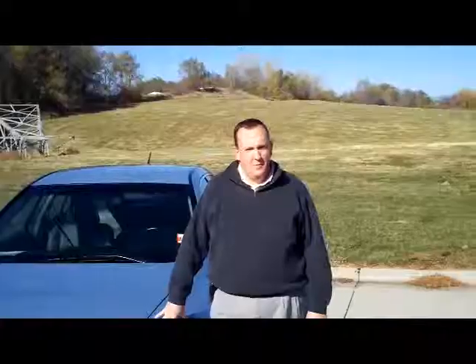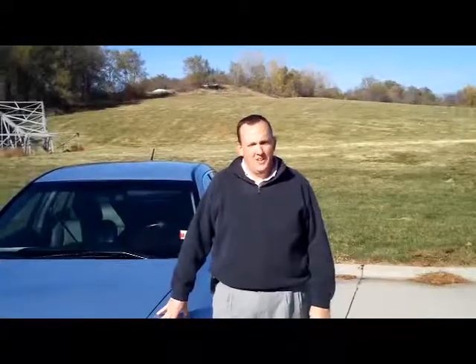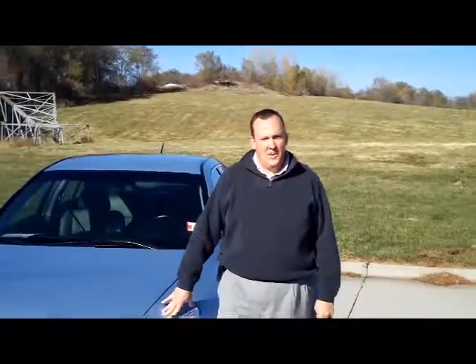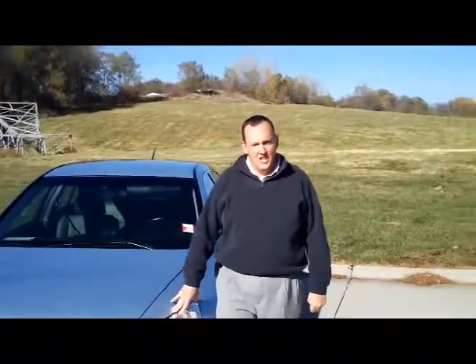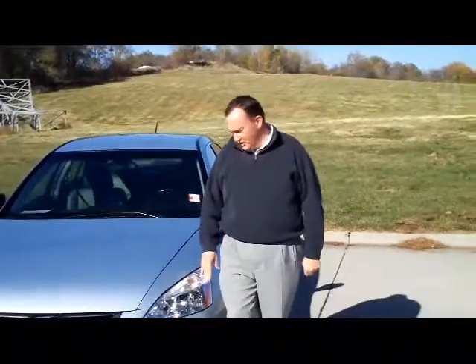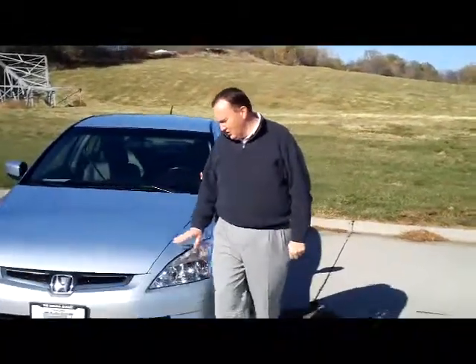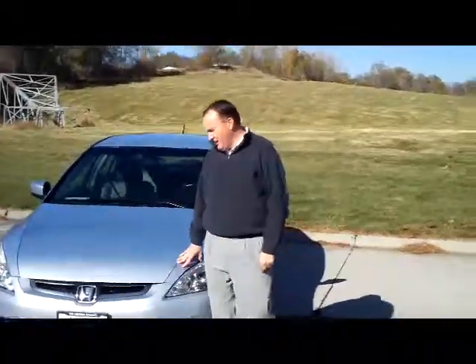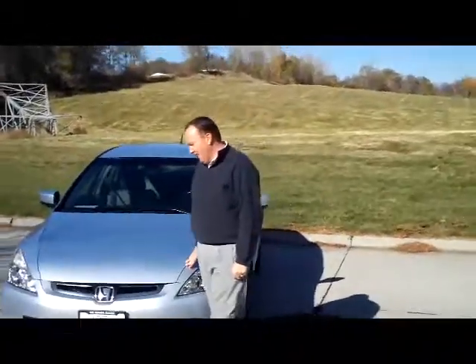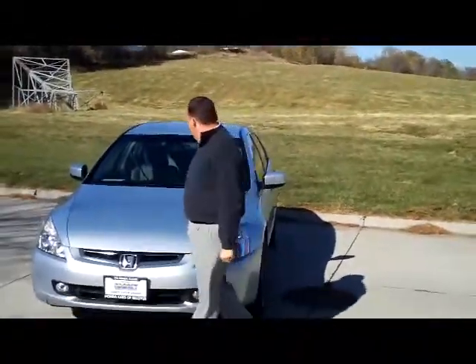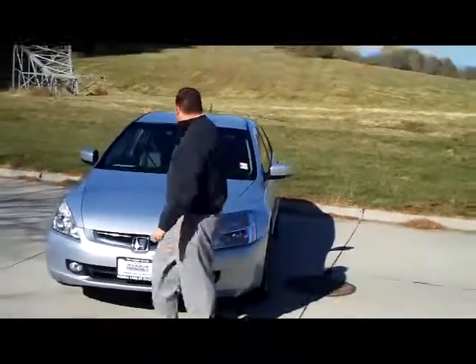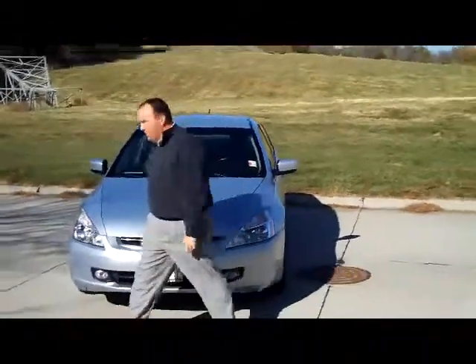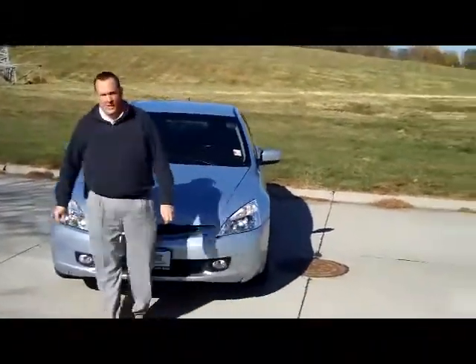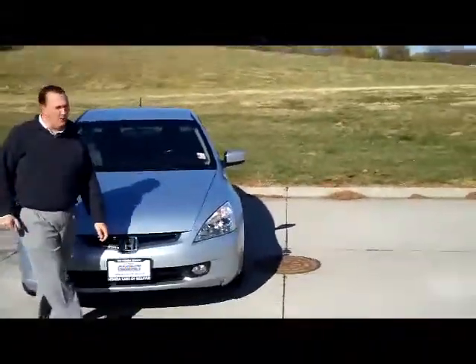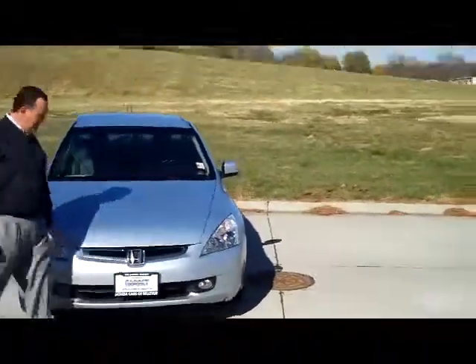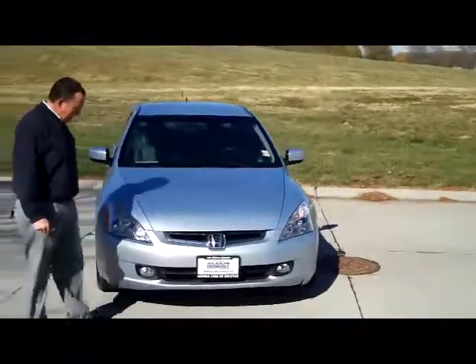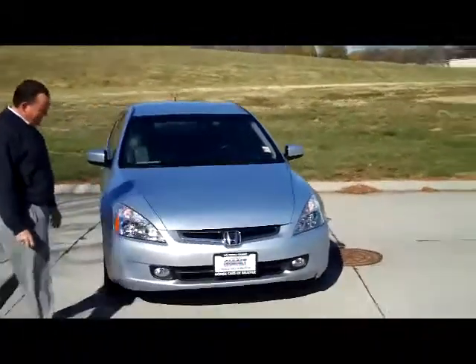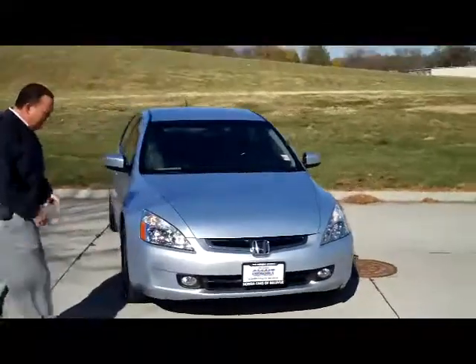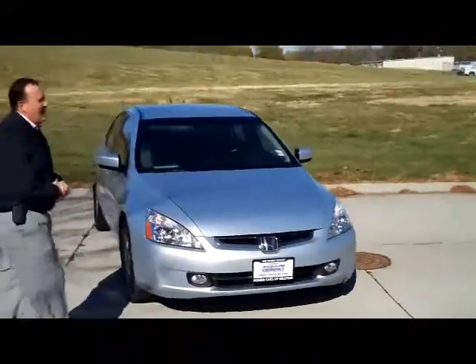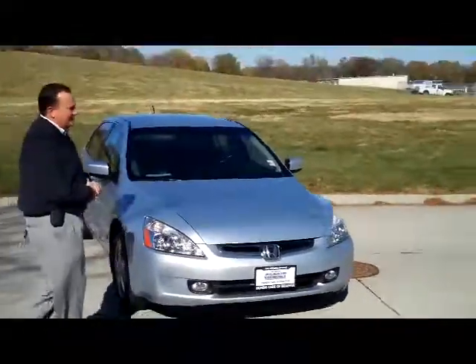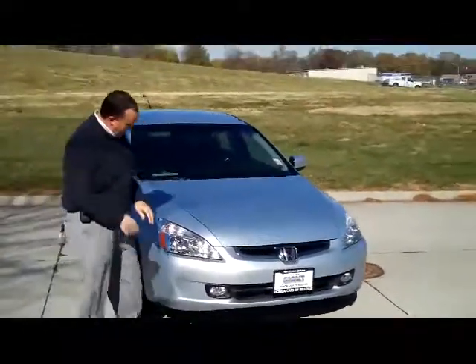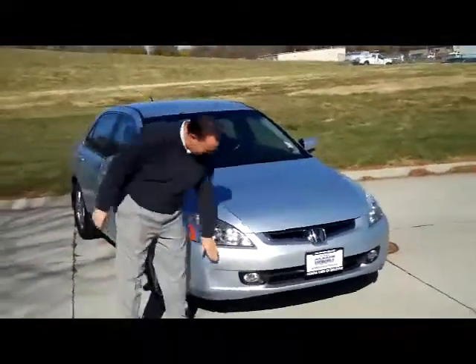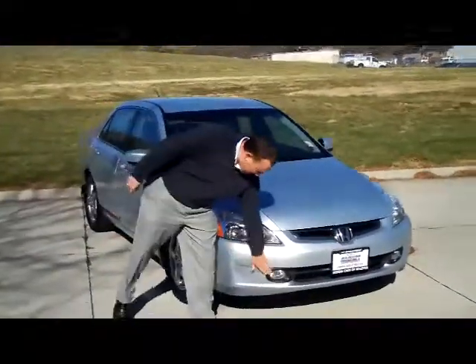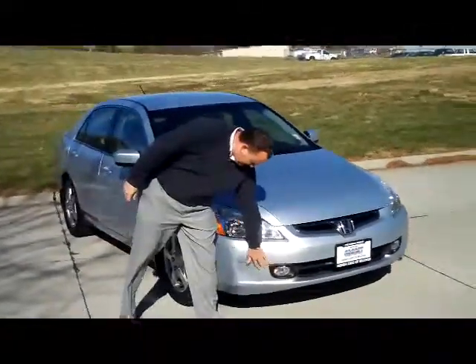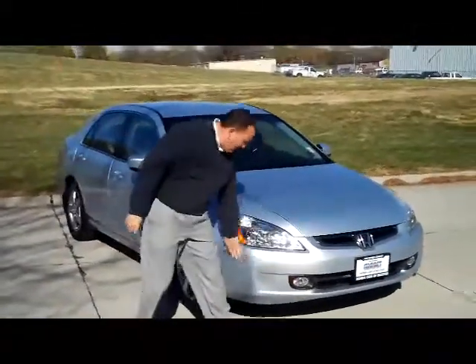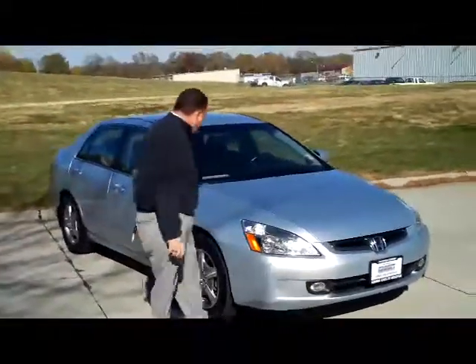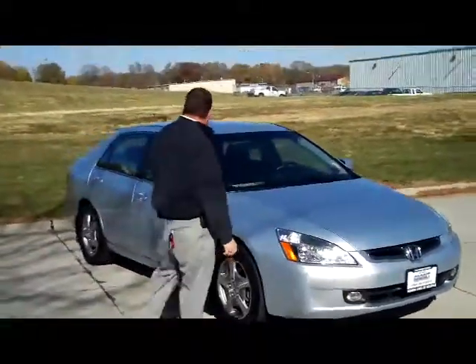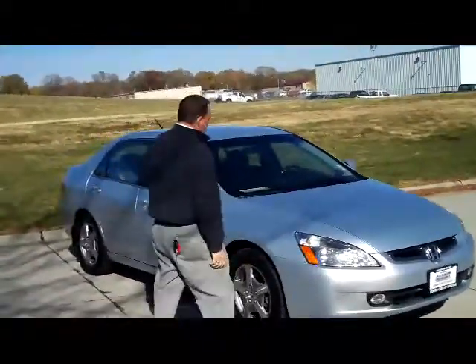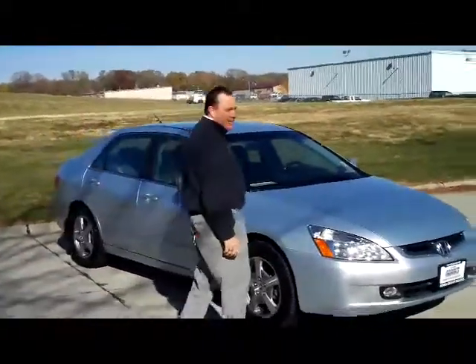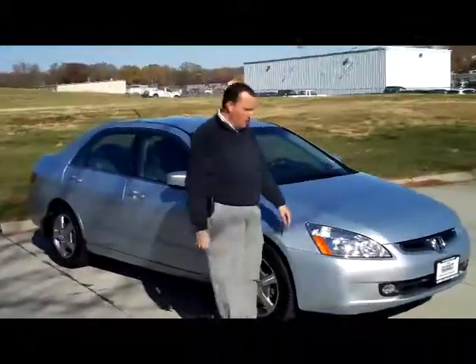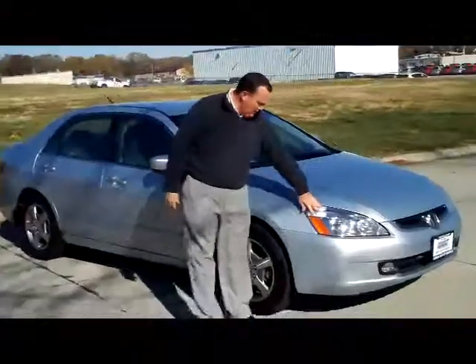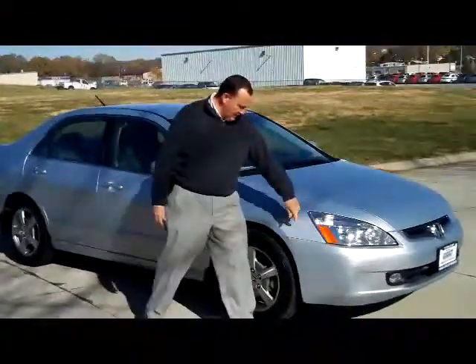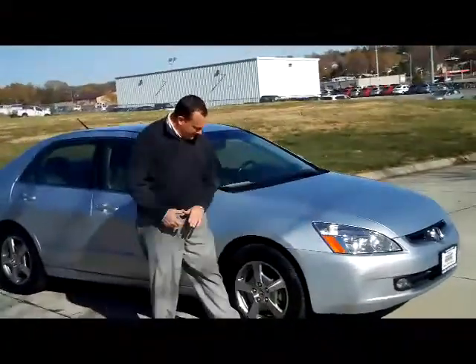Brian Kelly here from the Honda Giant, here to show you this 2005 Honda Accord Hybrid, top of the line. It has the fun lights, 5 mph bumper from the back, and wrap-around headlights.